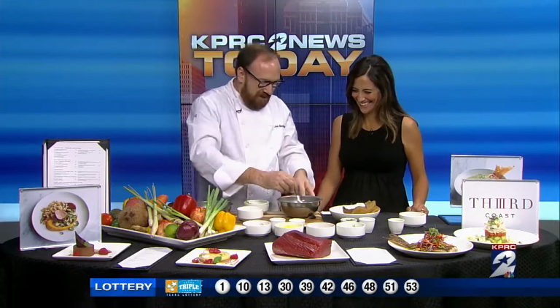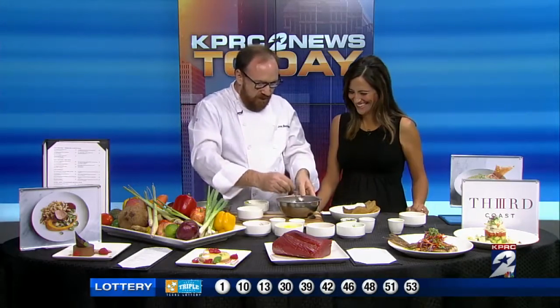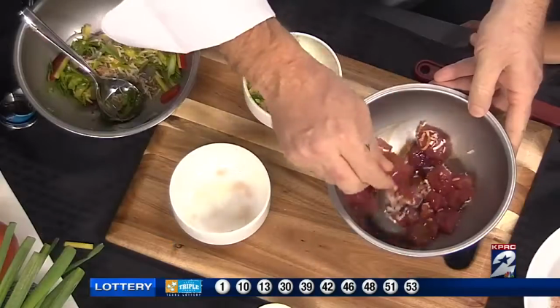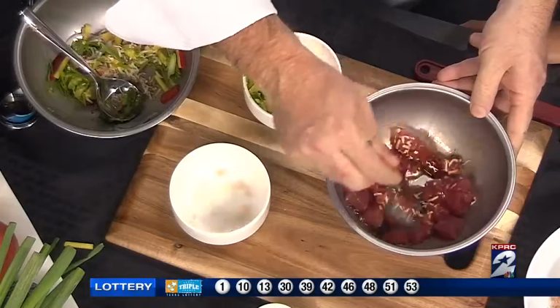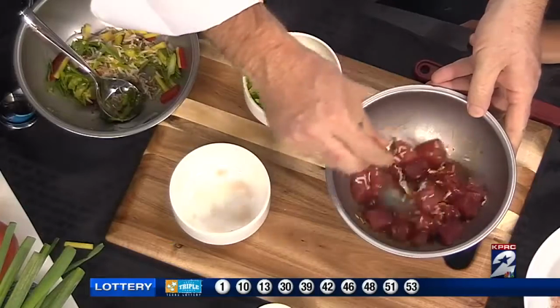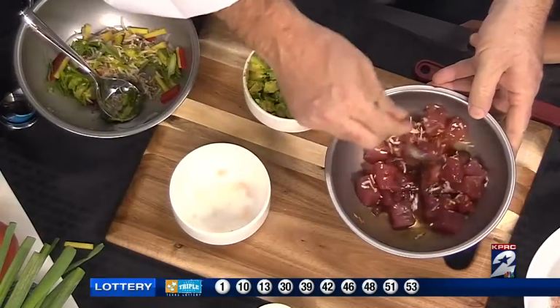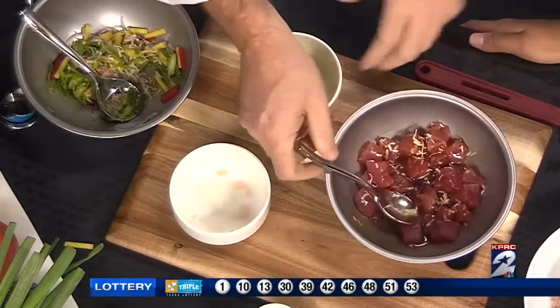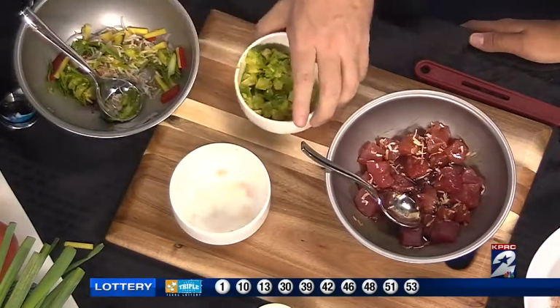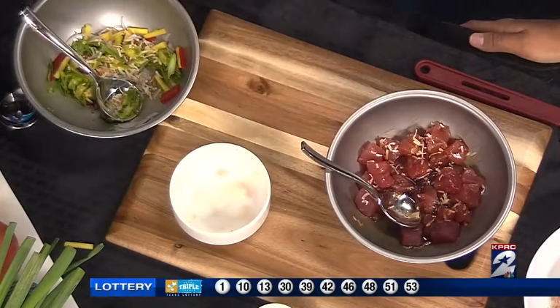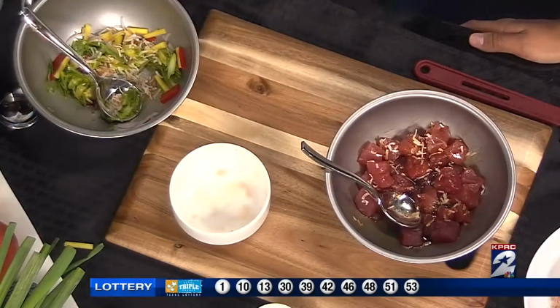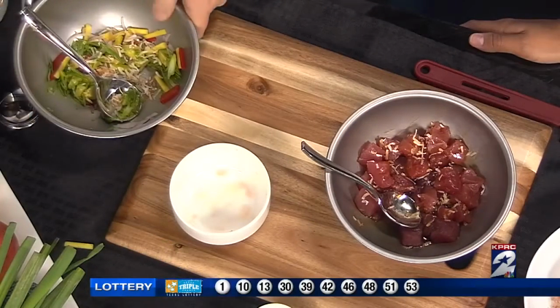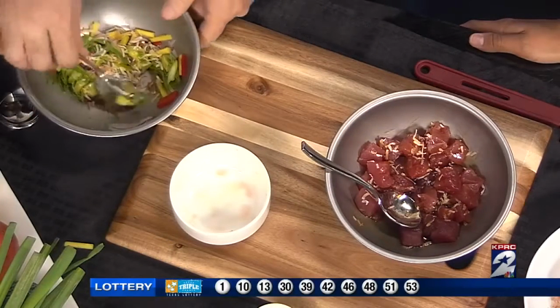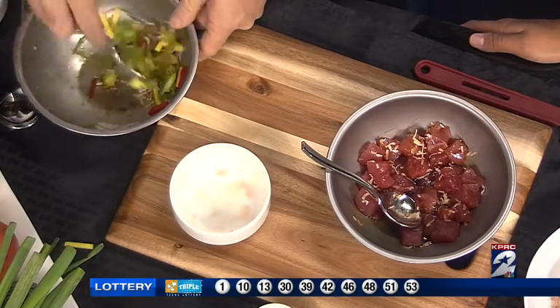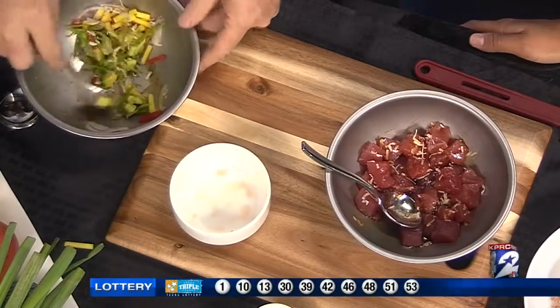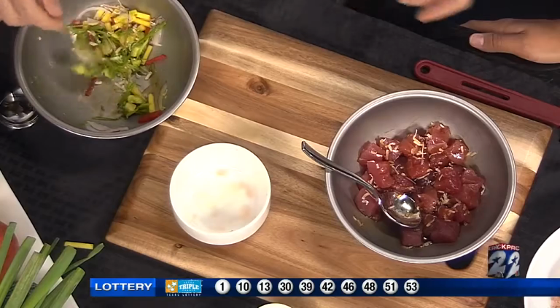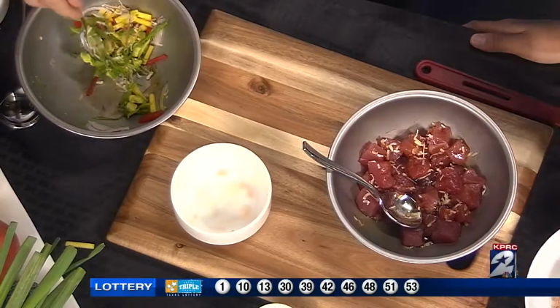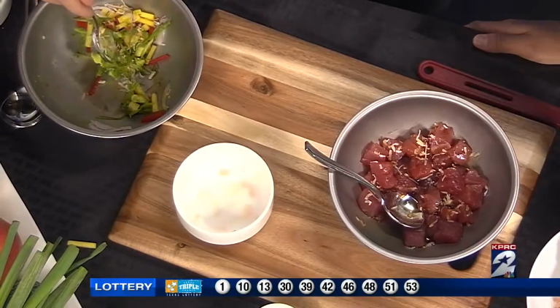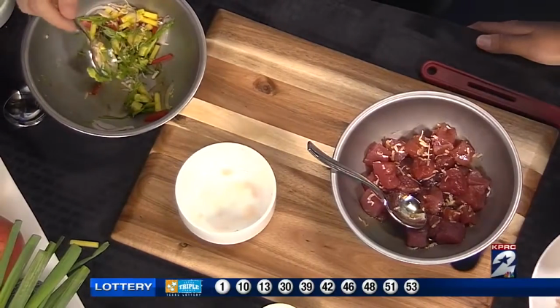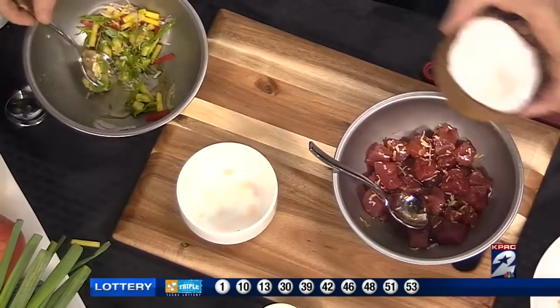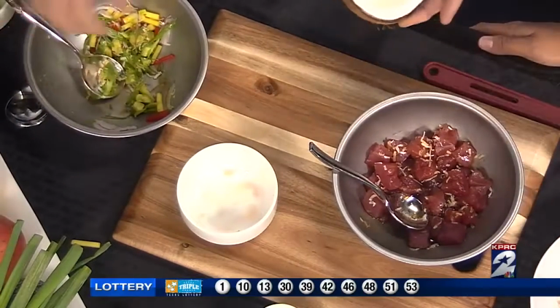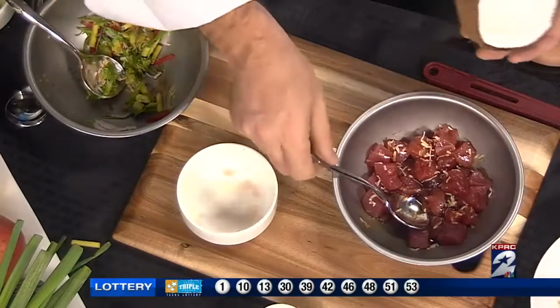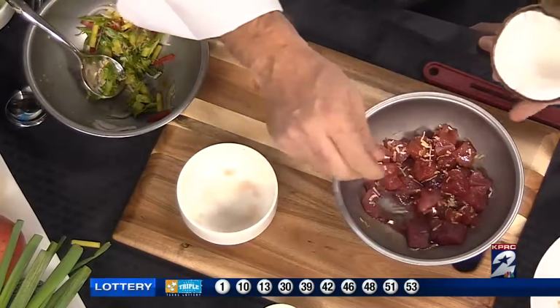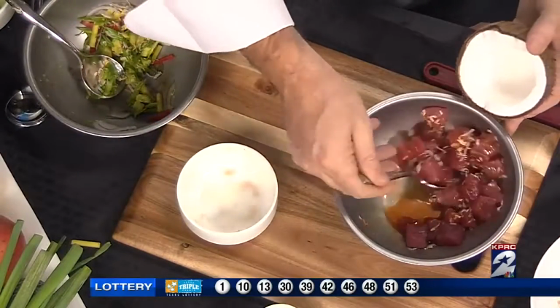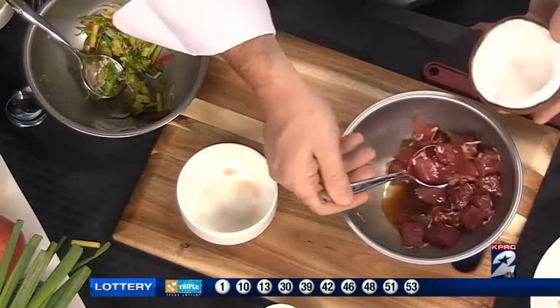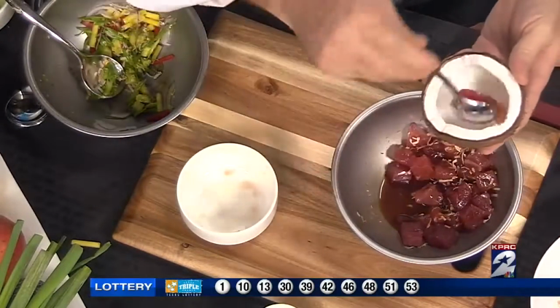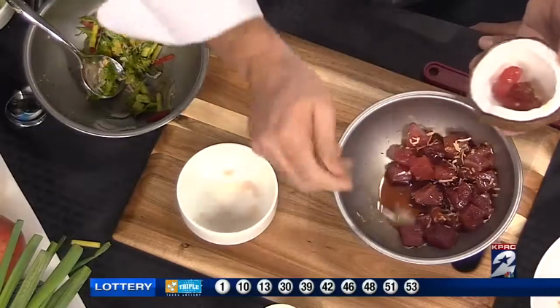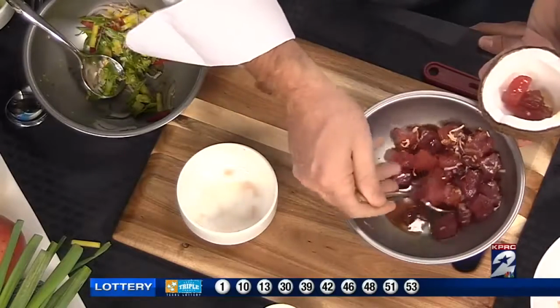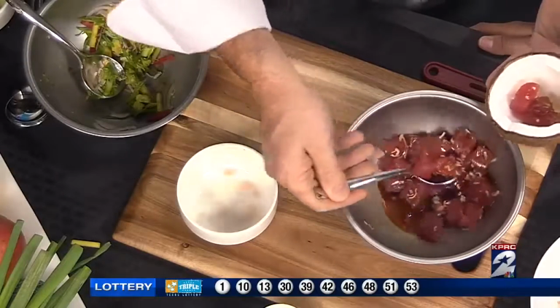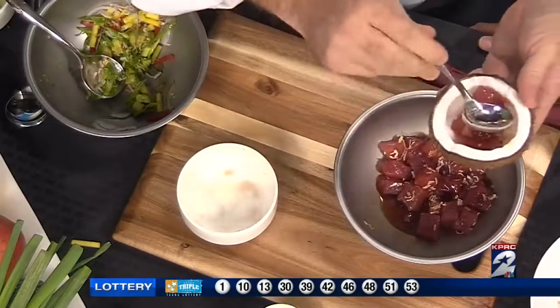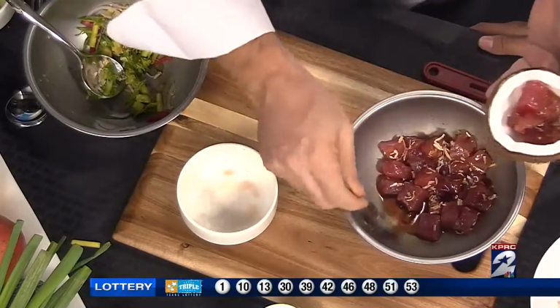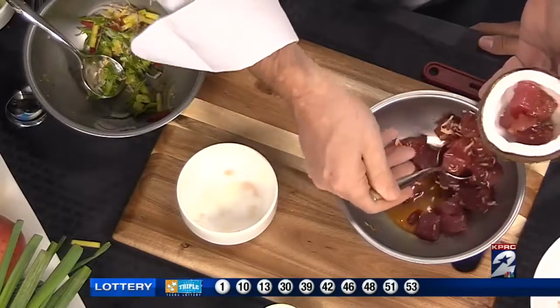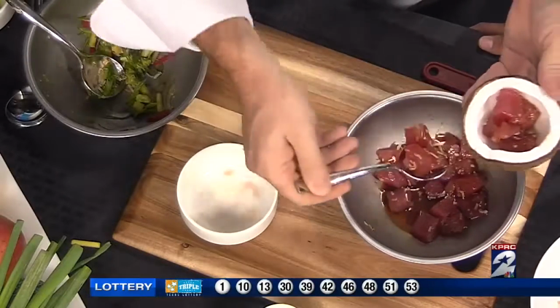So what we've done is put this all together, and we came up with this neat way to plate it. We have a coconut shell here, and we're going to spoon the poke inside. That's just beautiful.